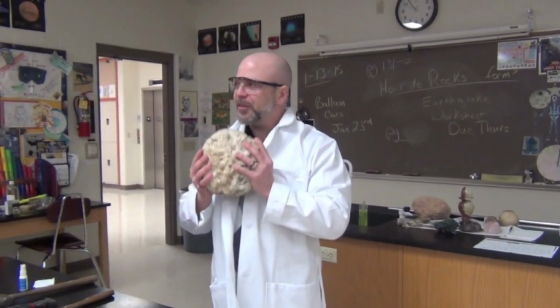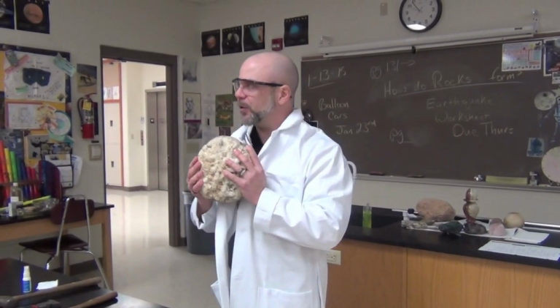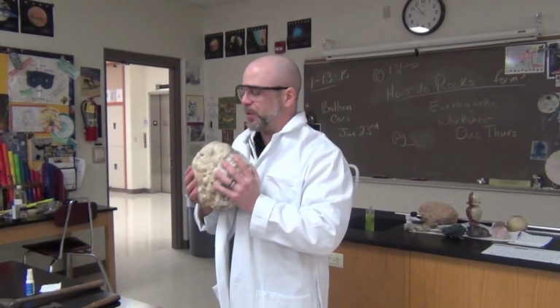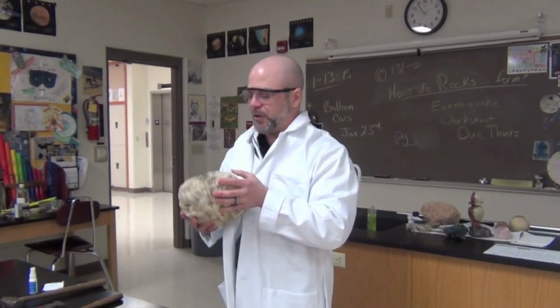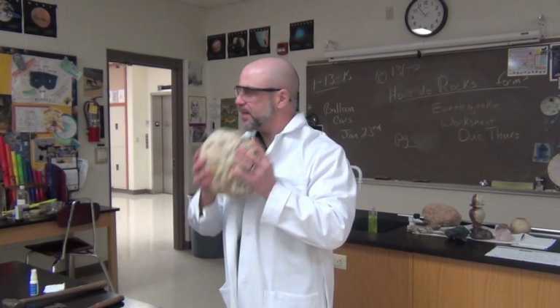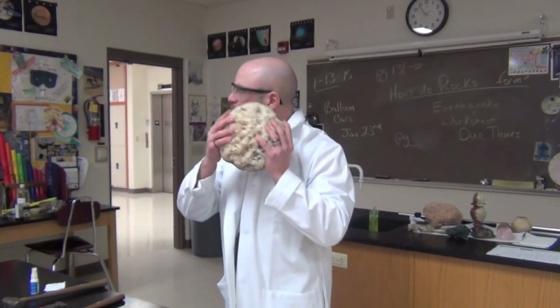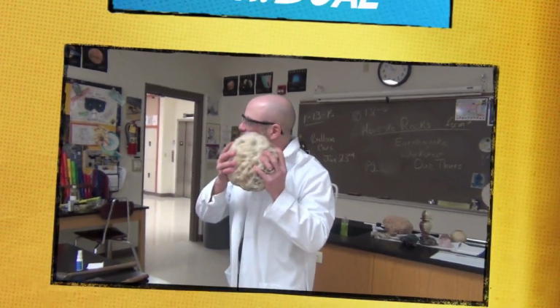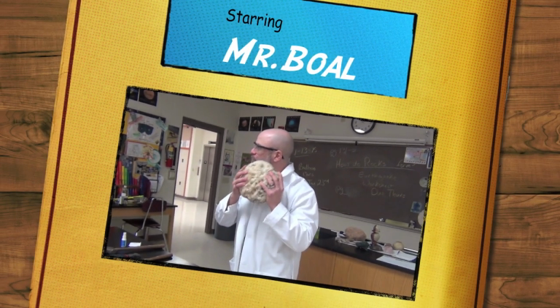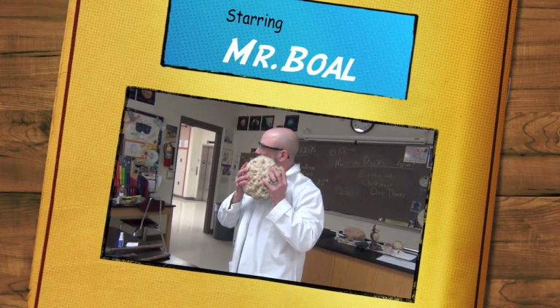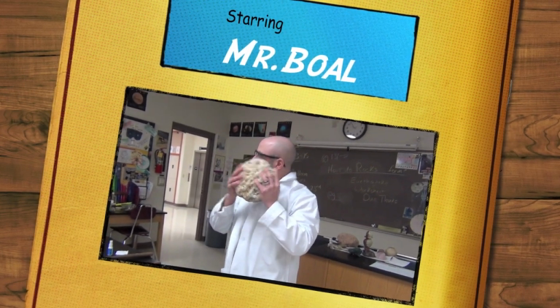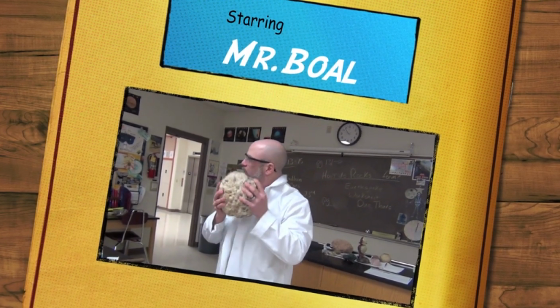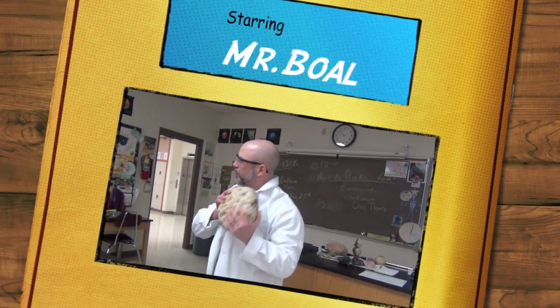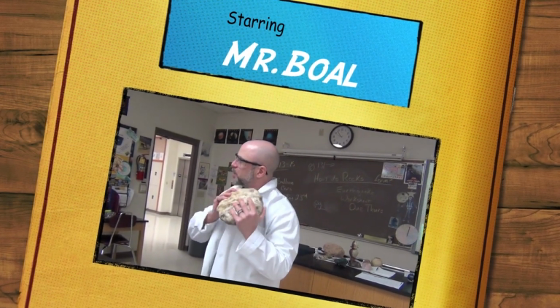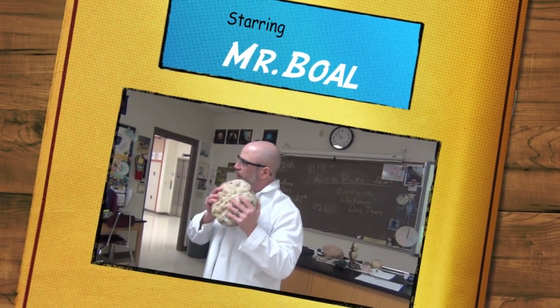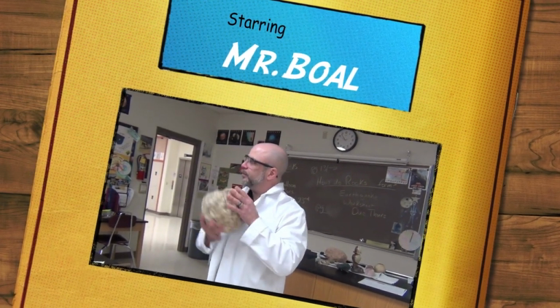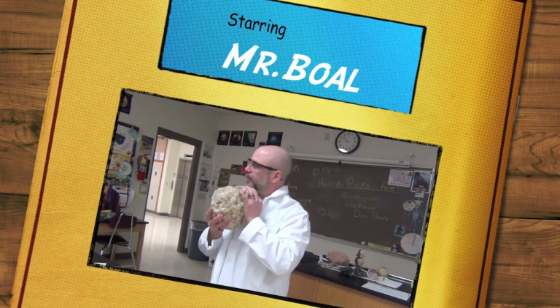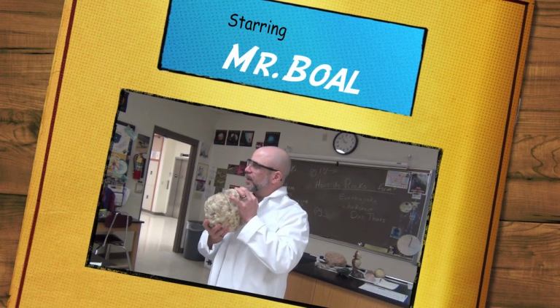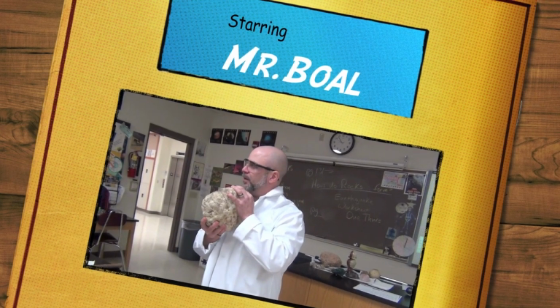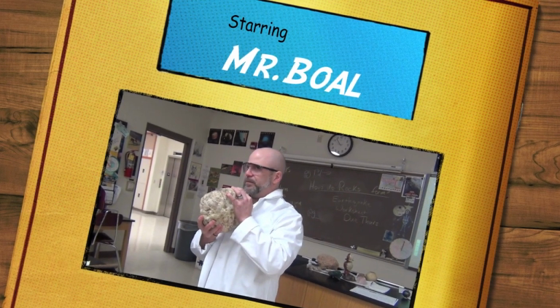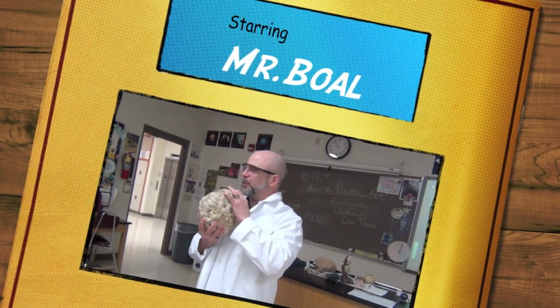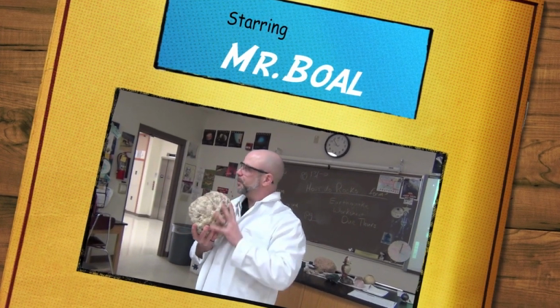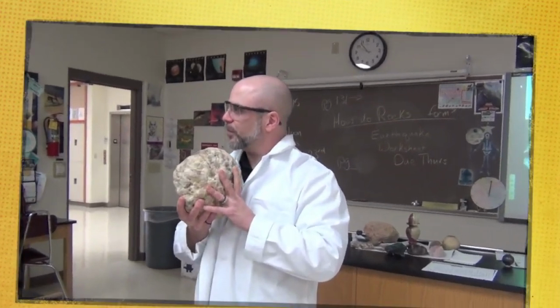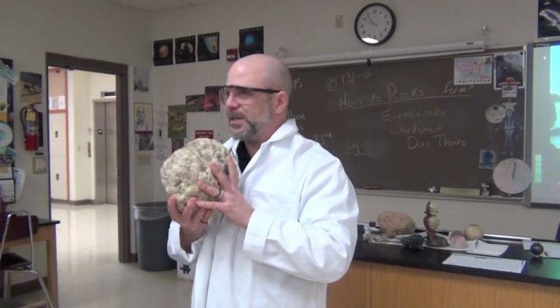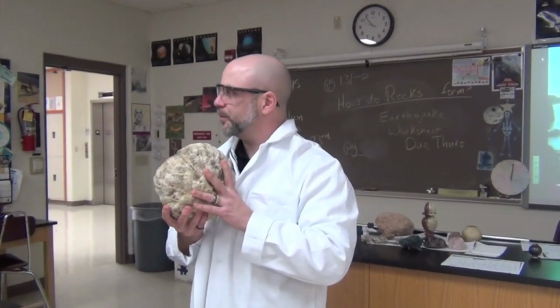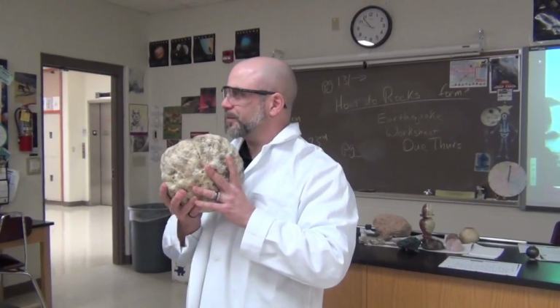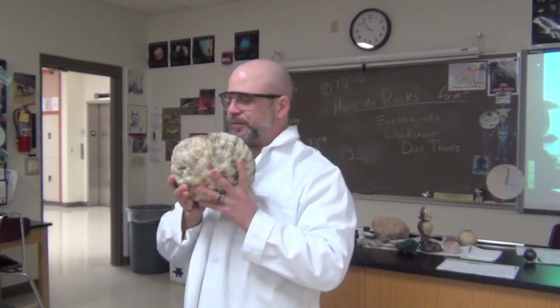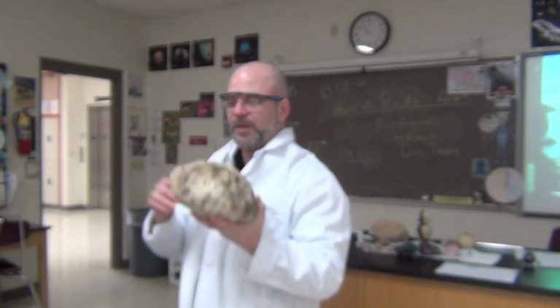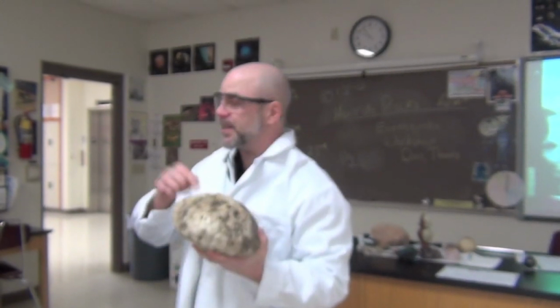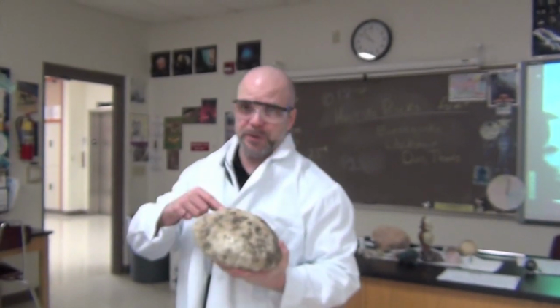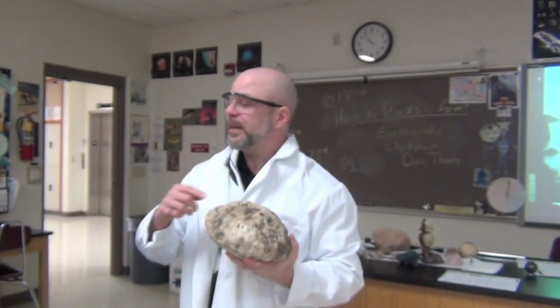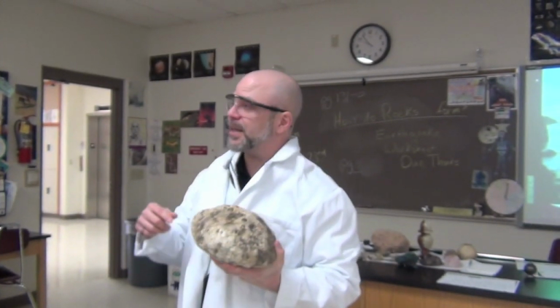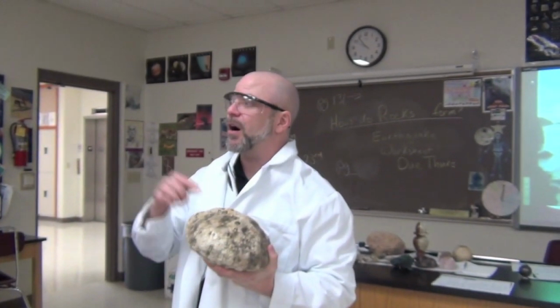Now the thing that you want to look for with a geode is that it rattles if you shake it. Do you know what that means if it rattles when you shake it? Something inside of it moves — that means that it's hollow.